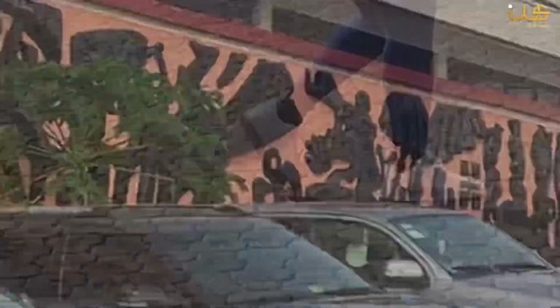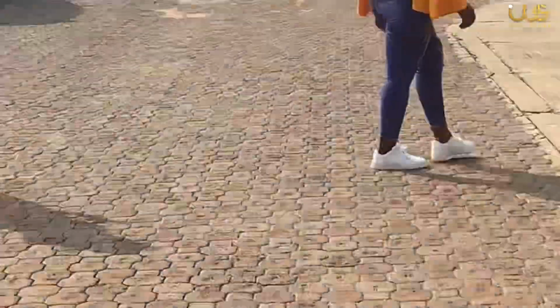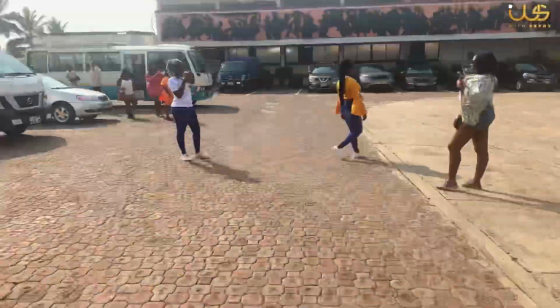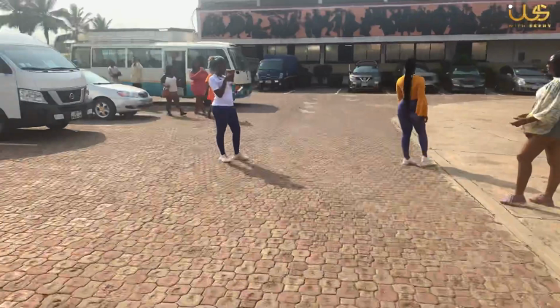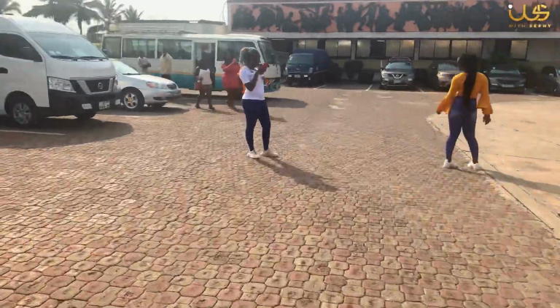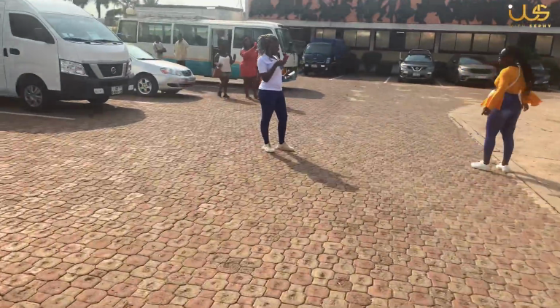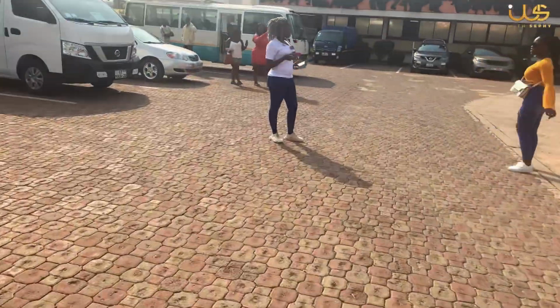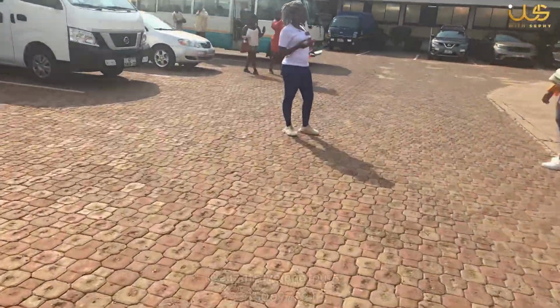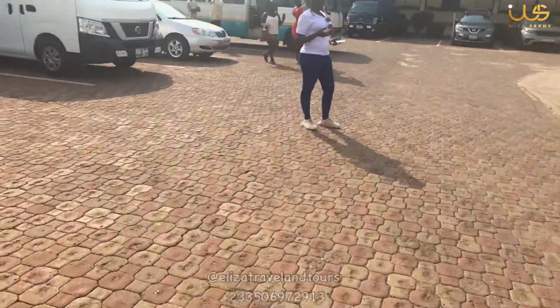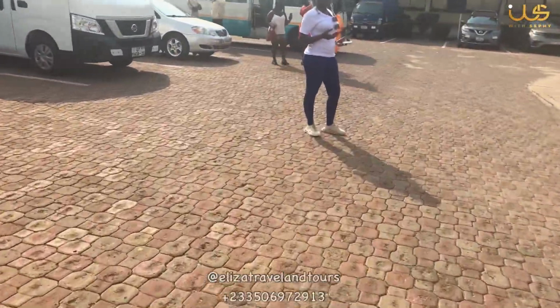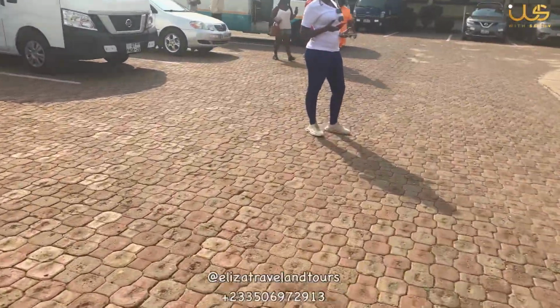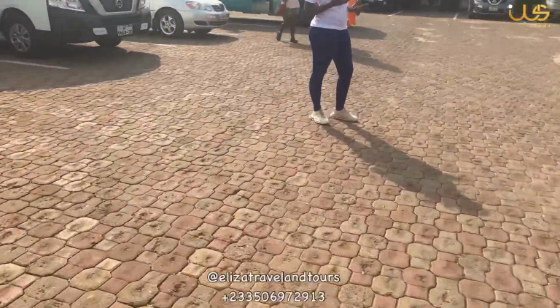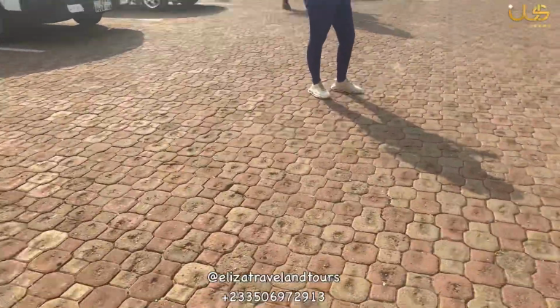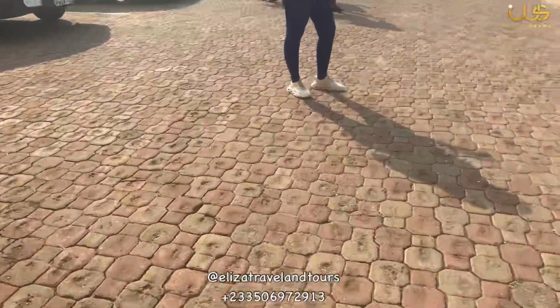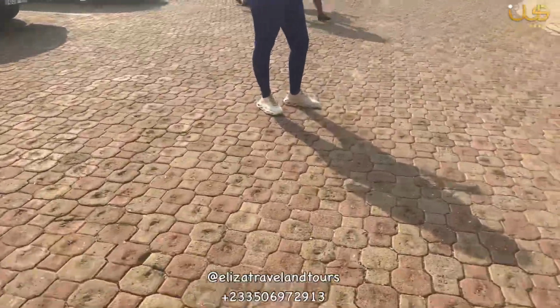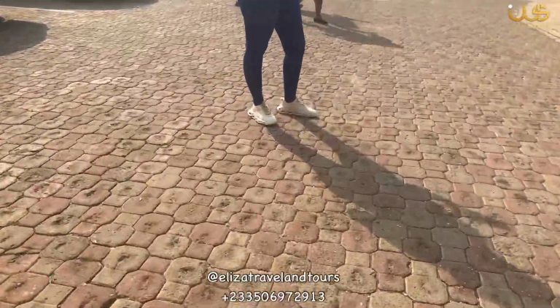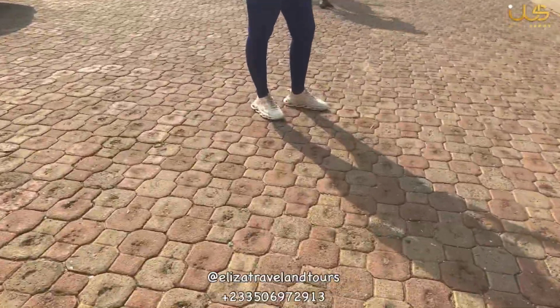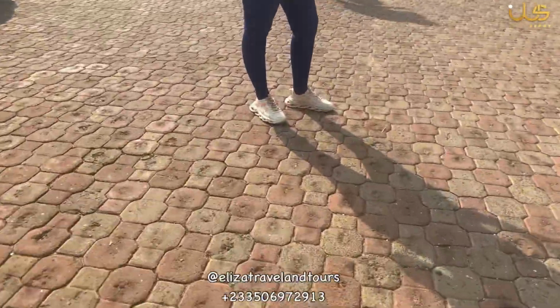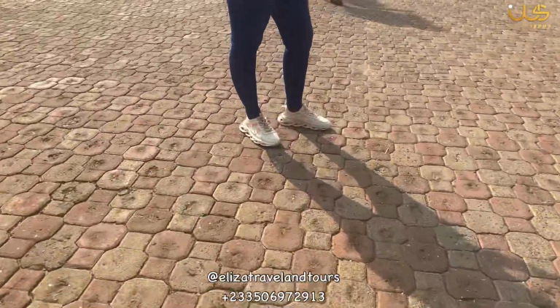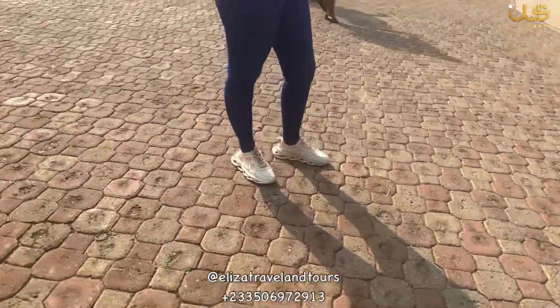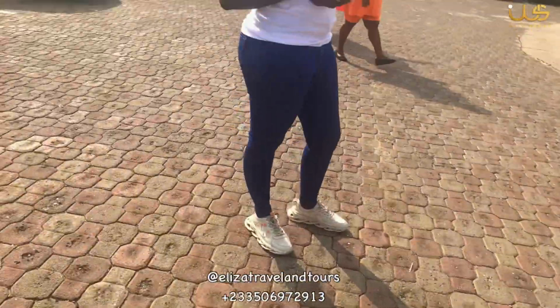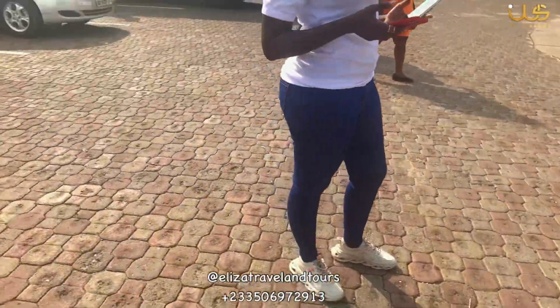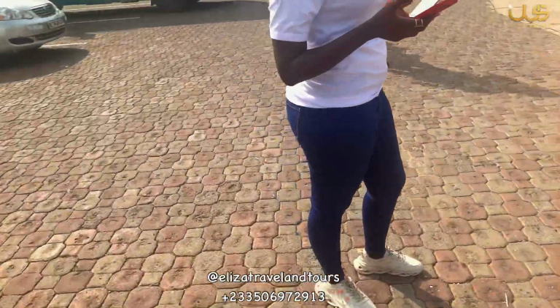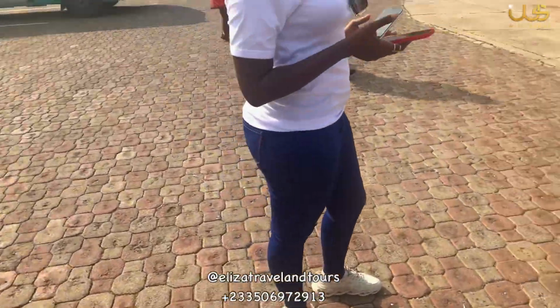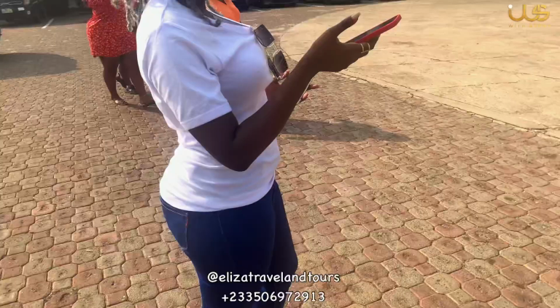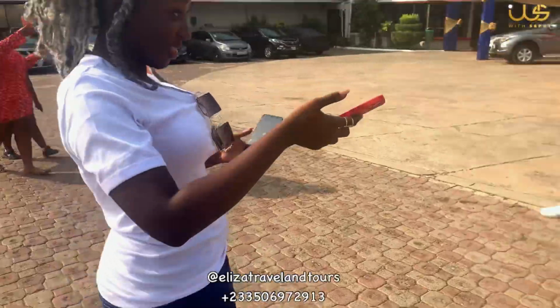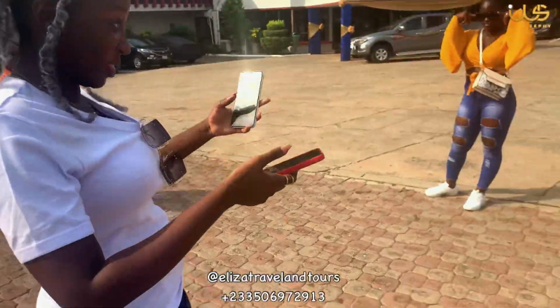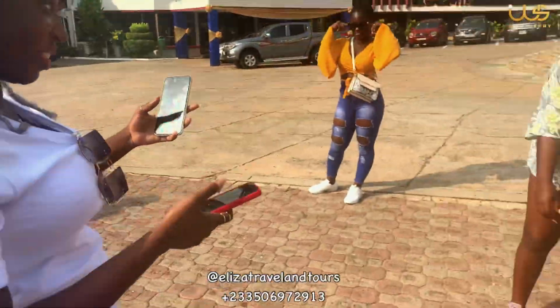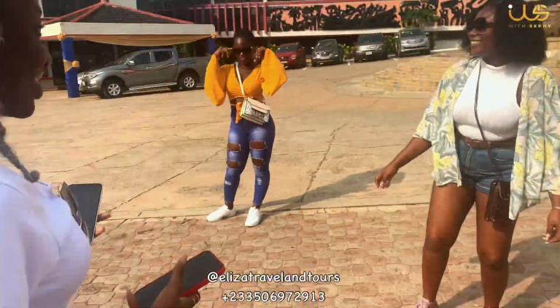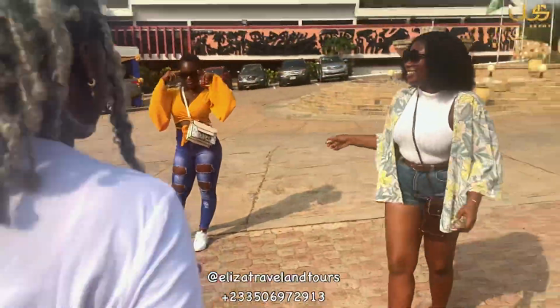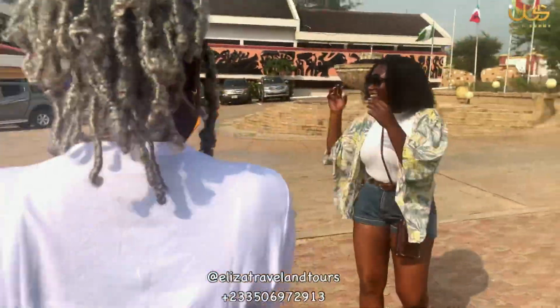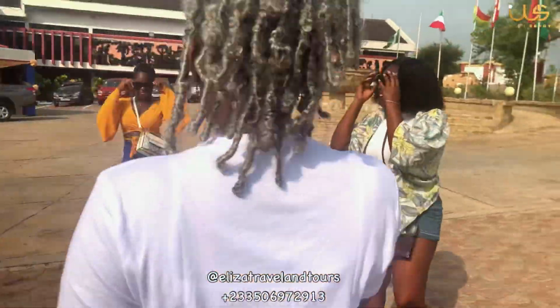Now we are done and we are about to move to our next location in Takoradi. But before then, you know your girl can't leave without taking pictures!